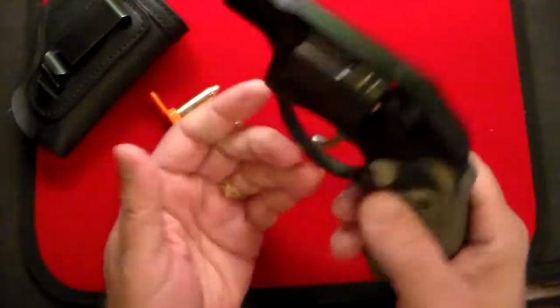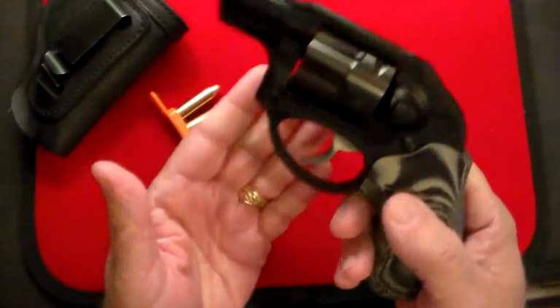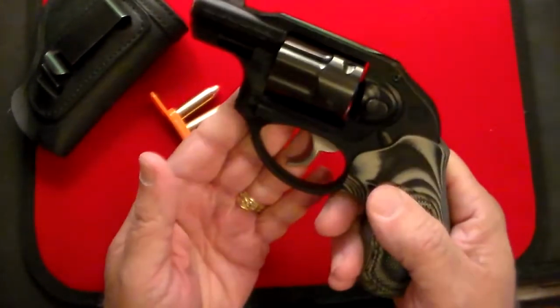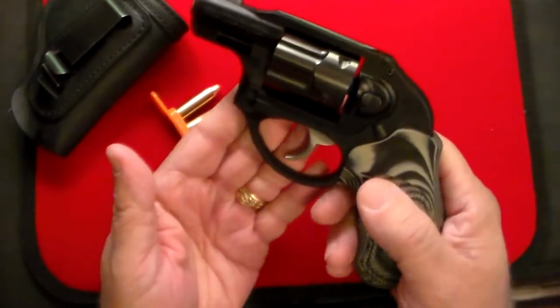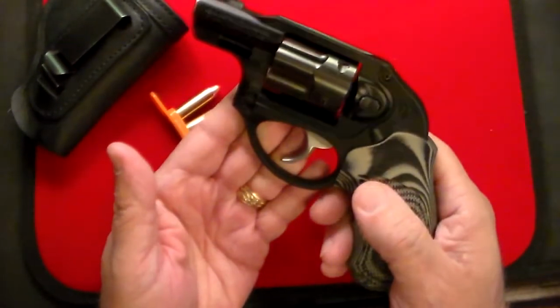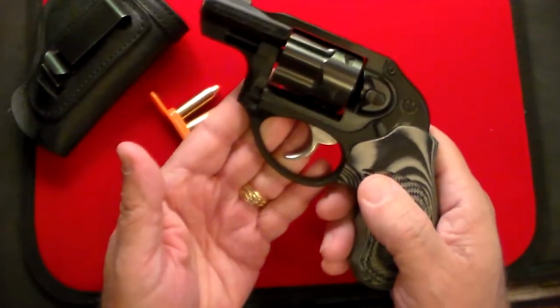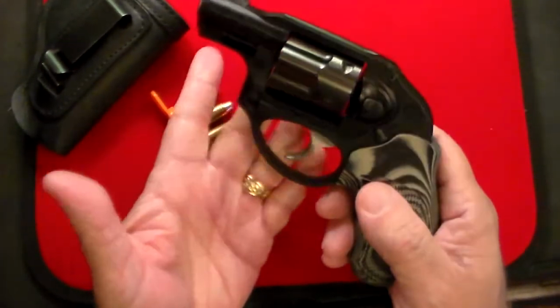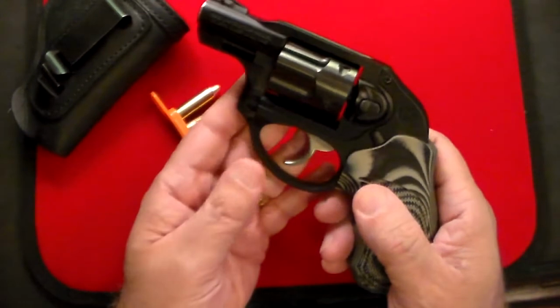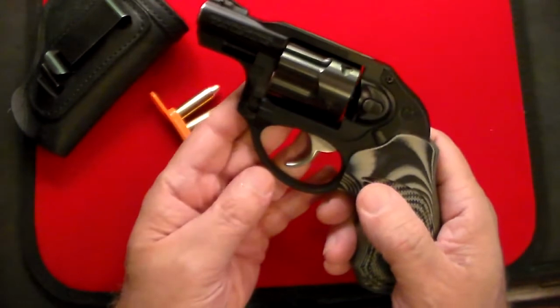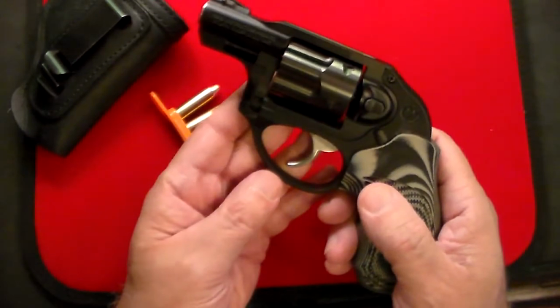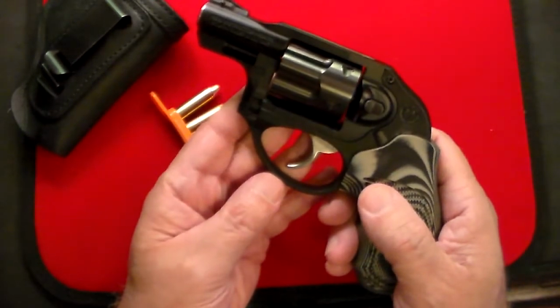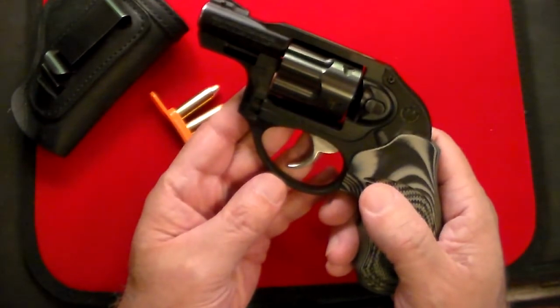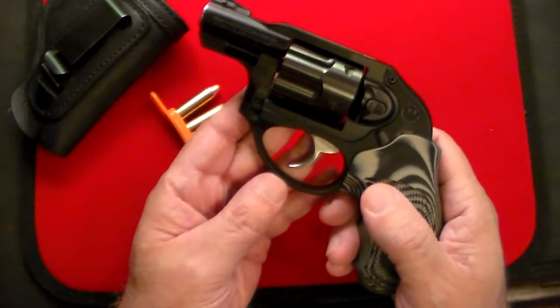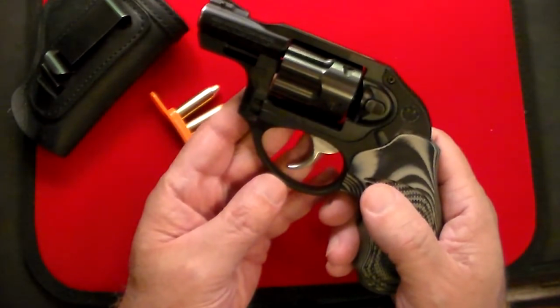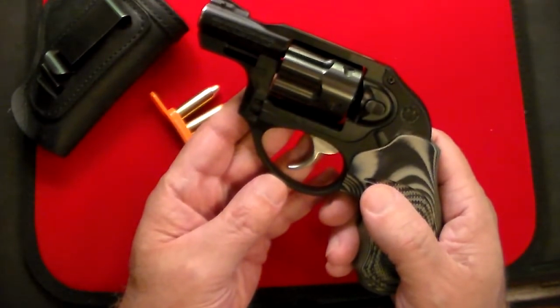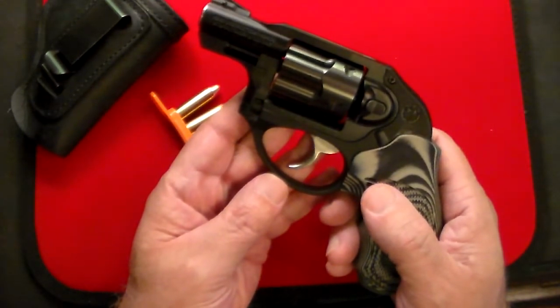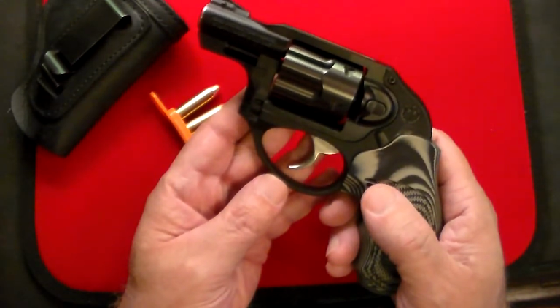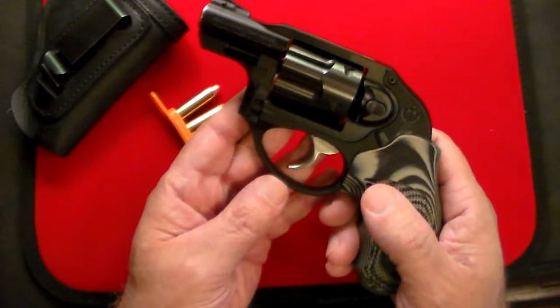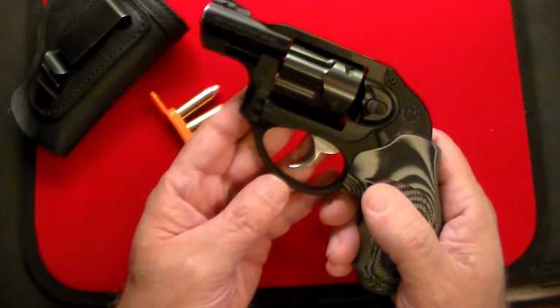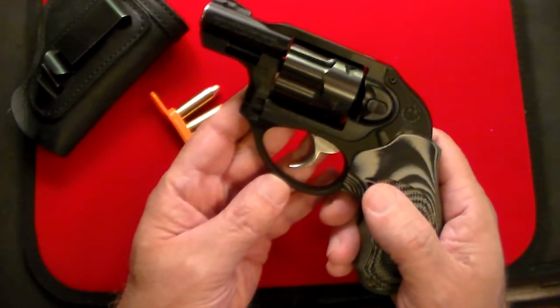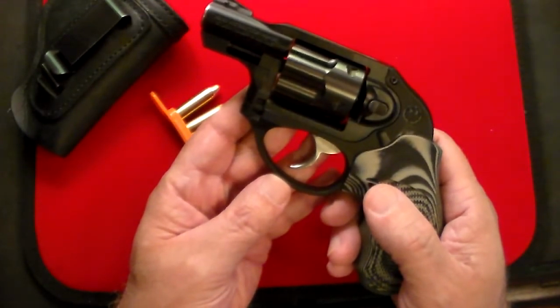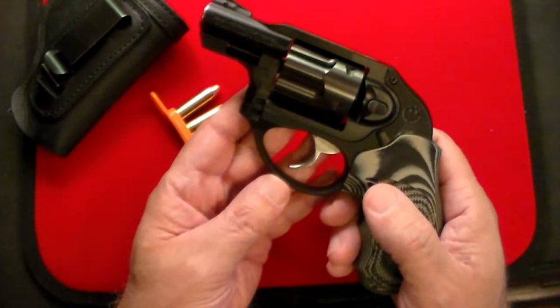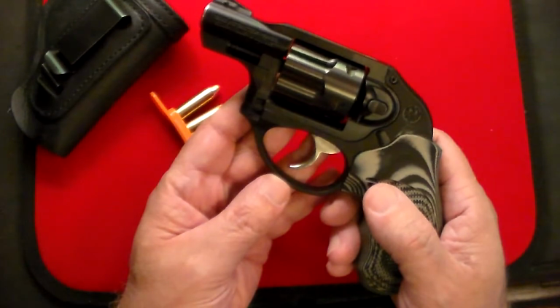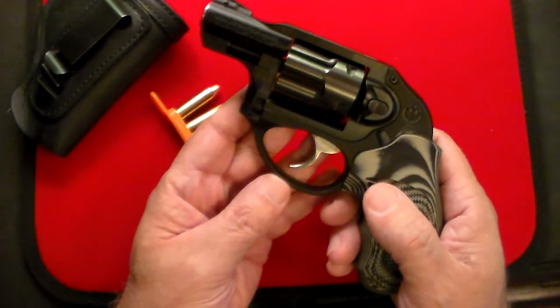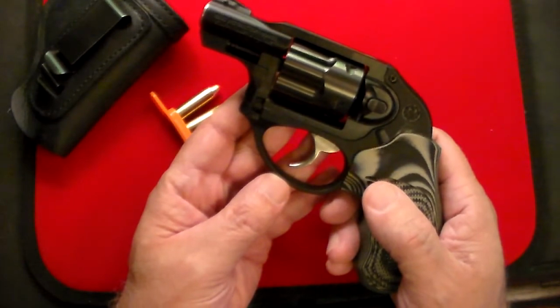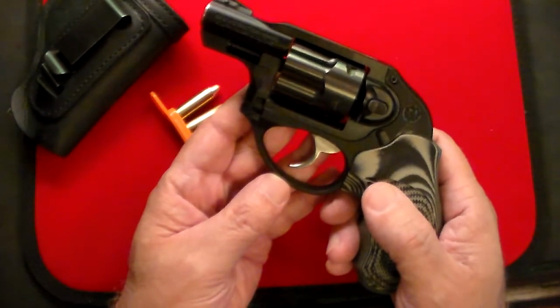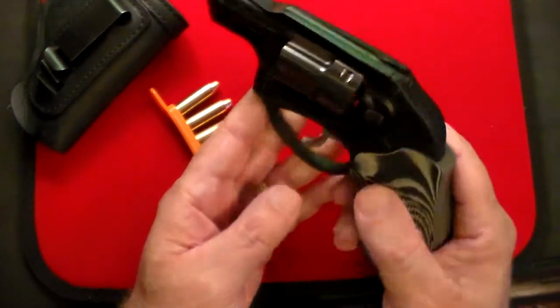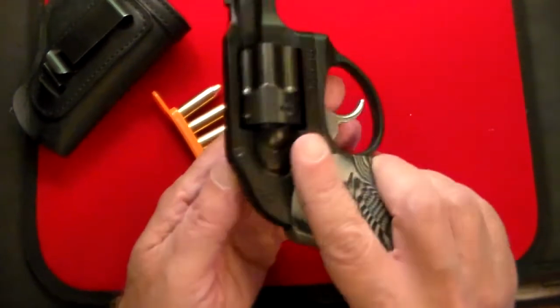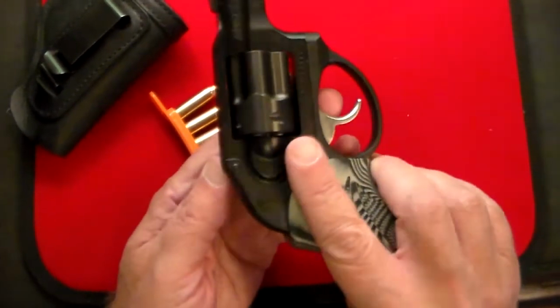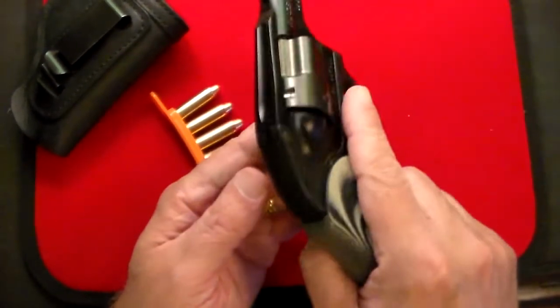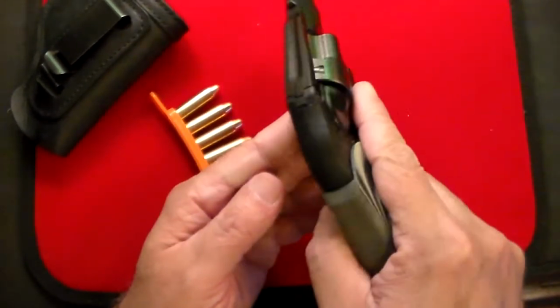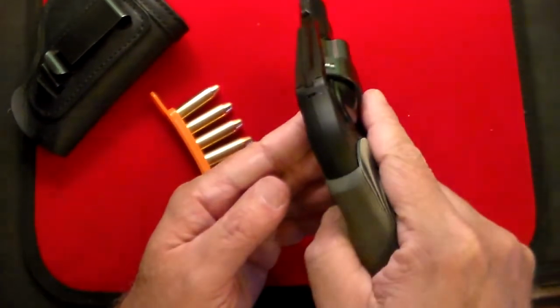And it's just so nice. It's lightweight, it's 38 special, so it's enough firepower for me. You can shoot plus P through it if you want. And it's just a fantastic gun.